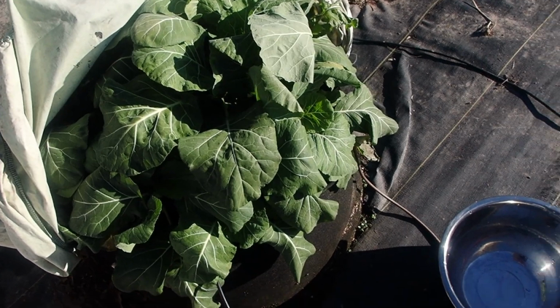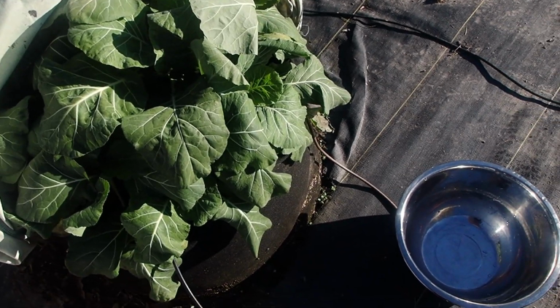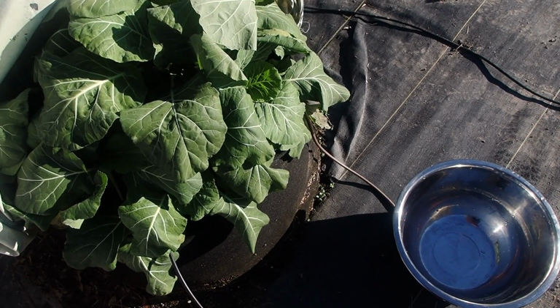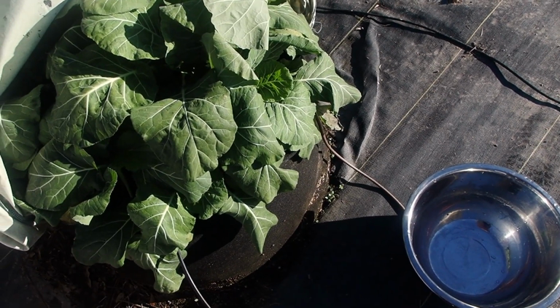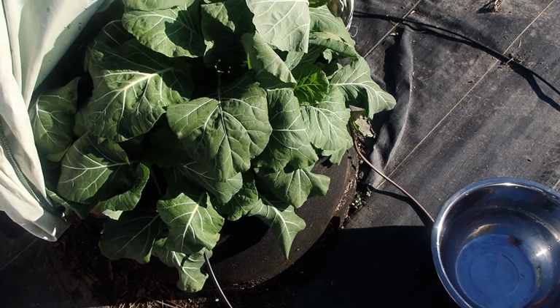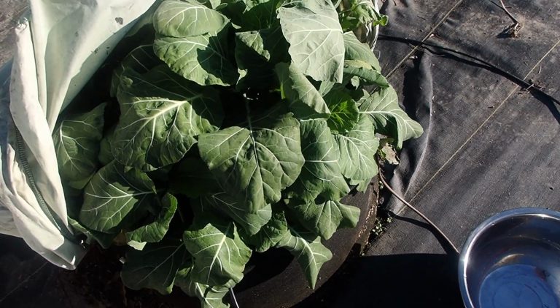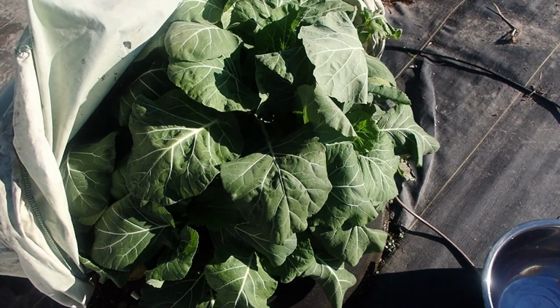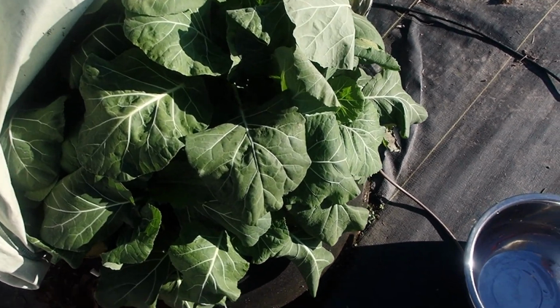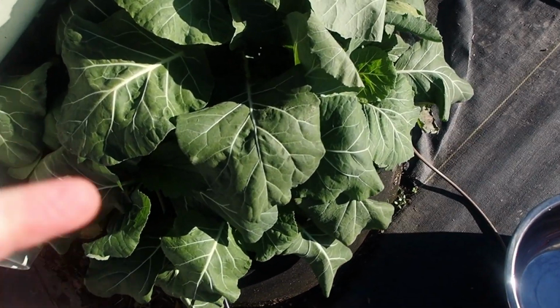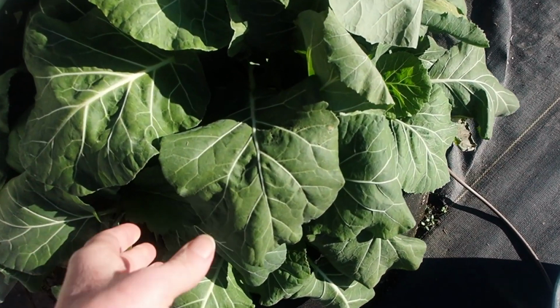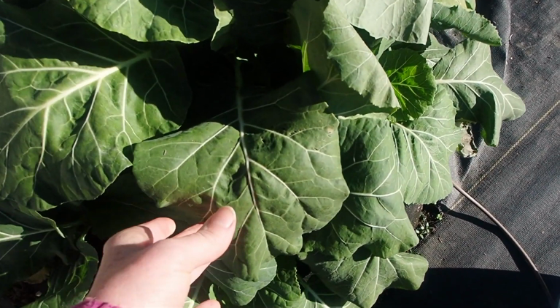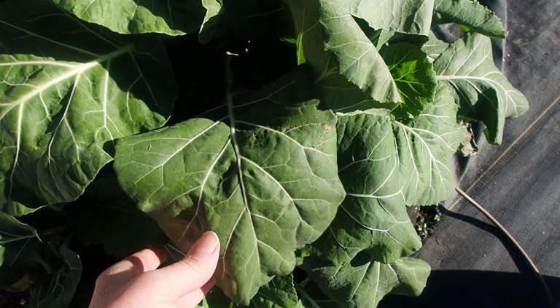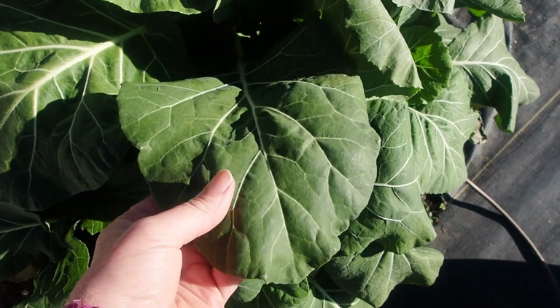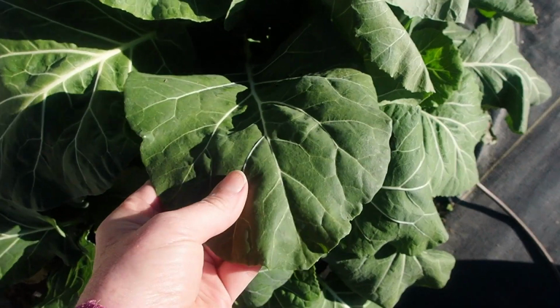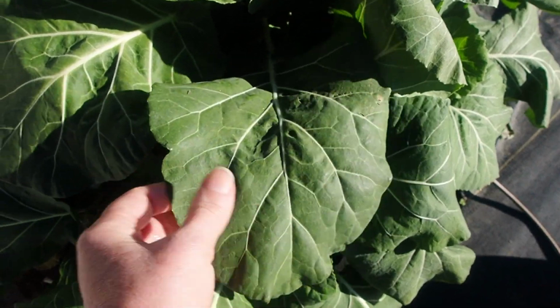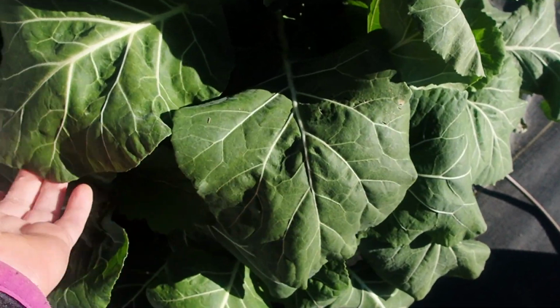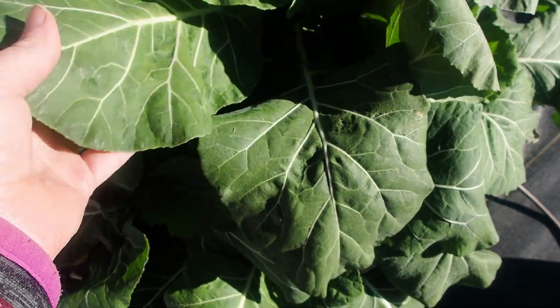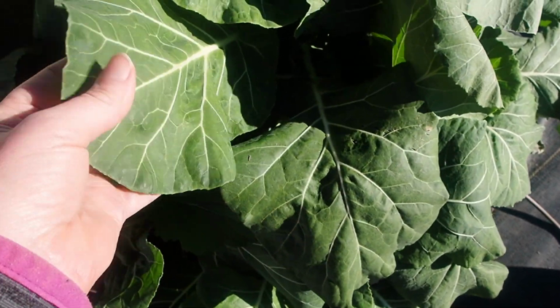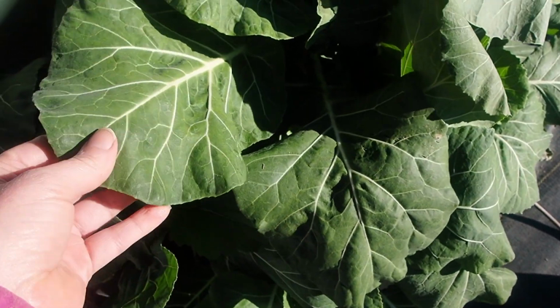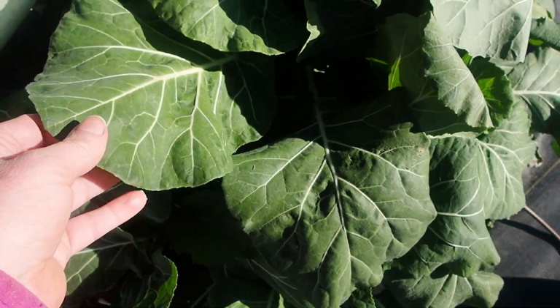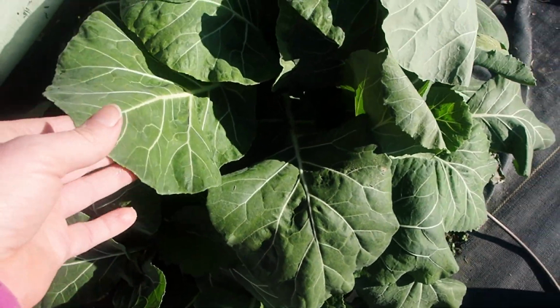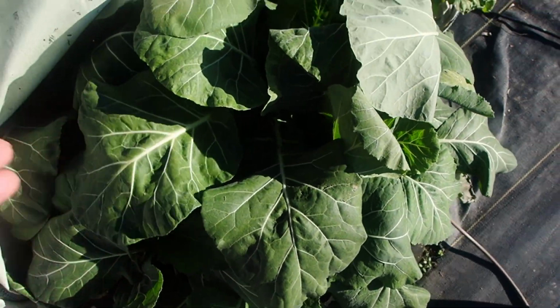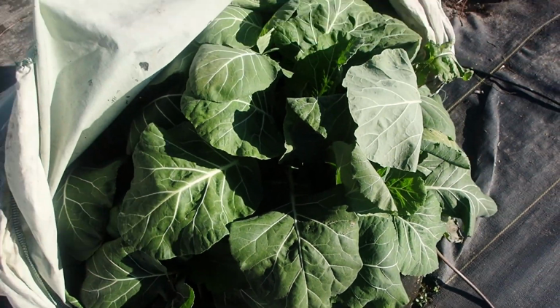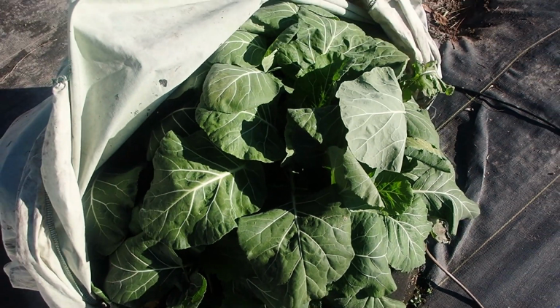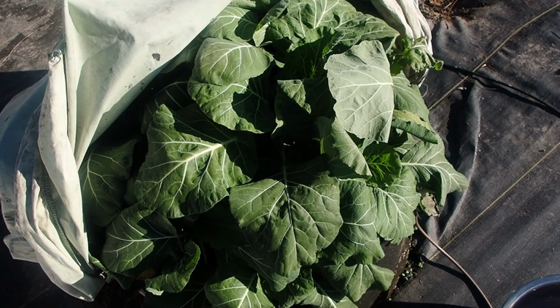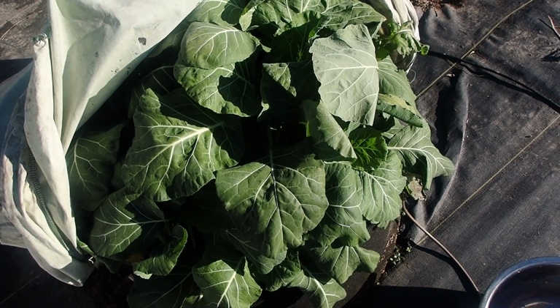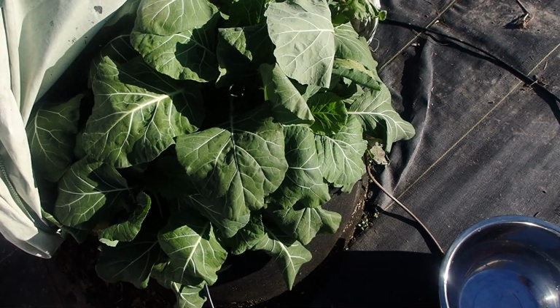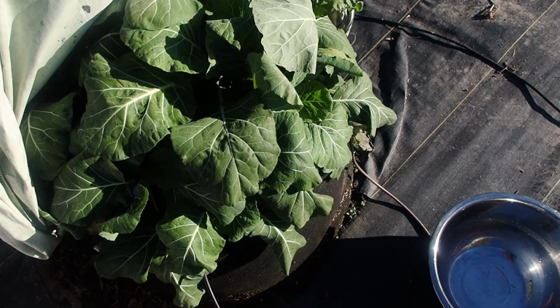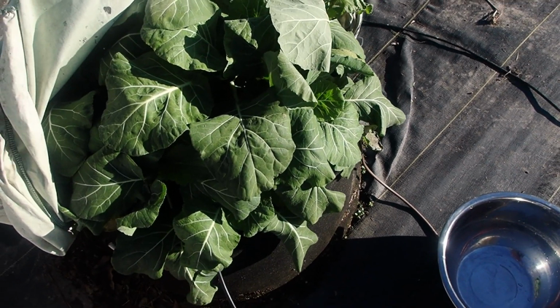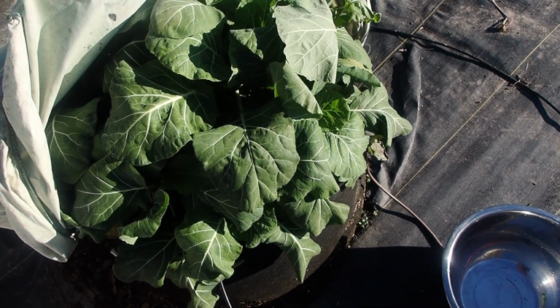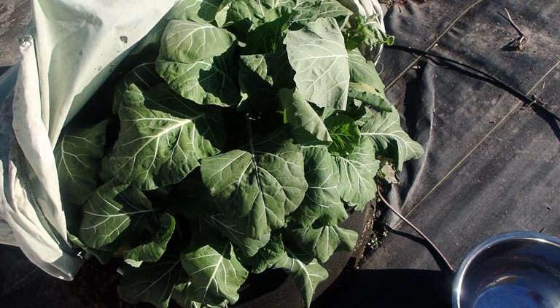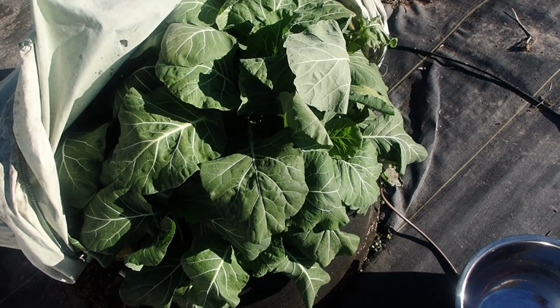I'm out here getting some collard greens. I'm just going to harvest this whole container. It's been covered and it looks great. The collard greens did really well, so let me go ahead and get these. We're going to cook a pot of greens.